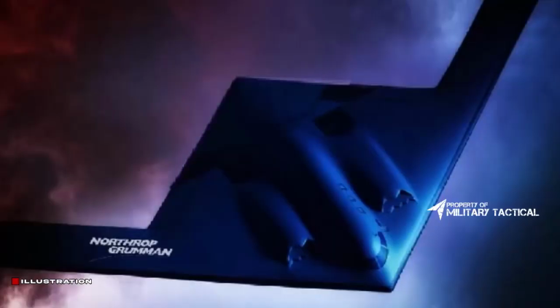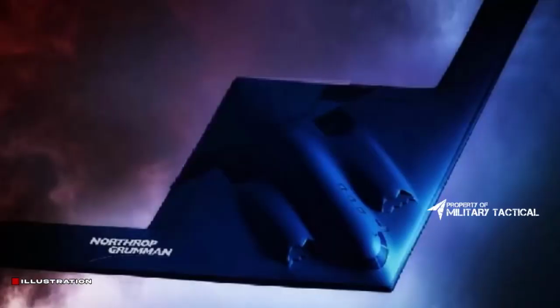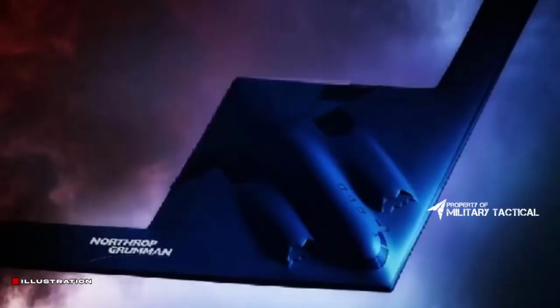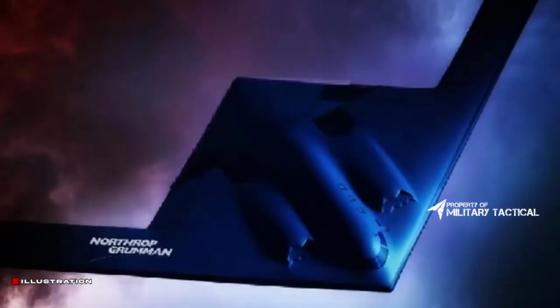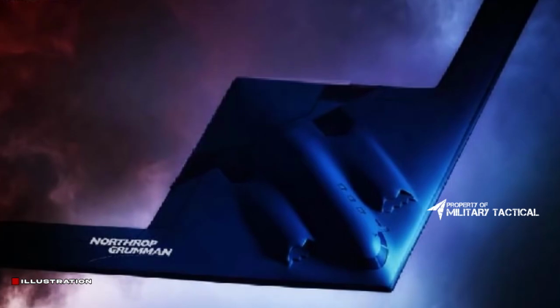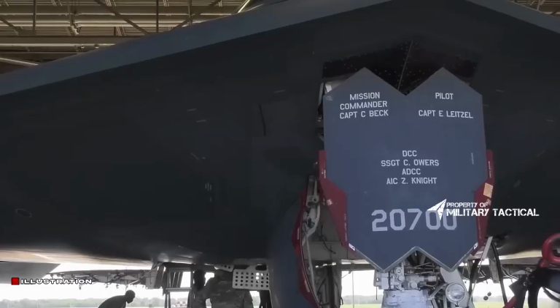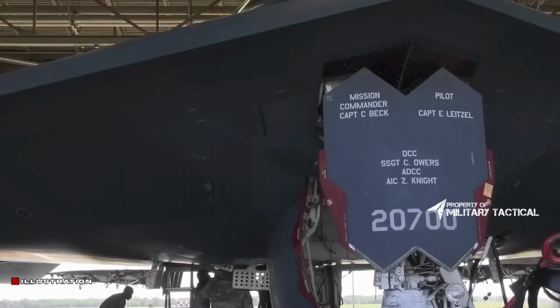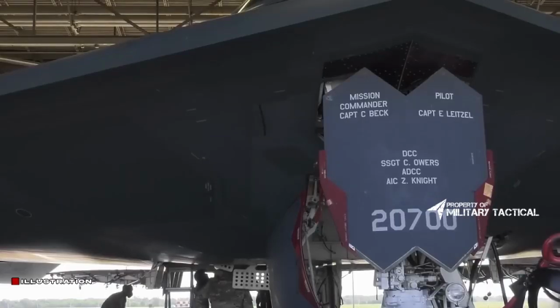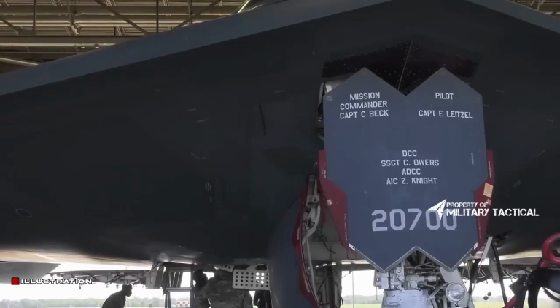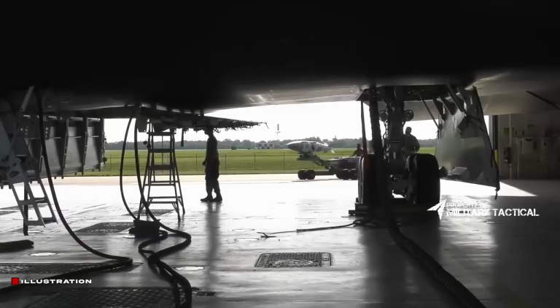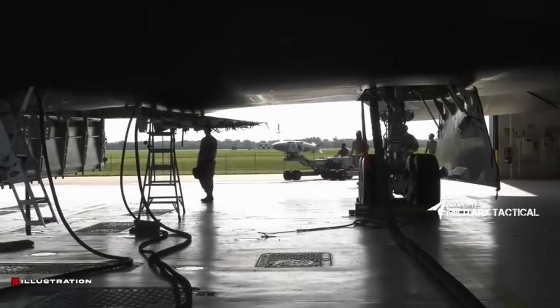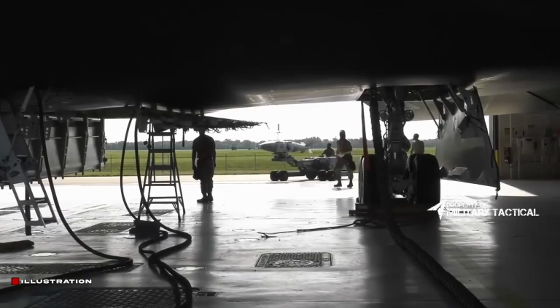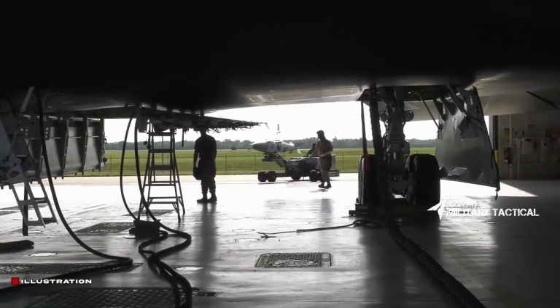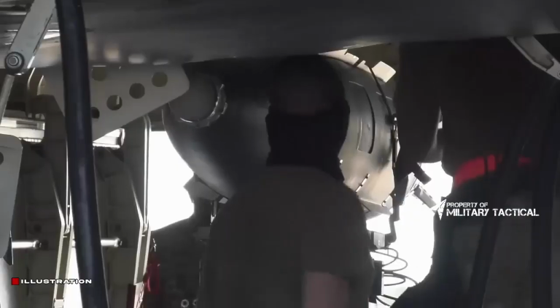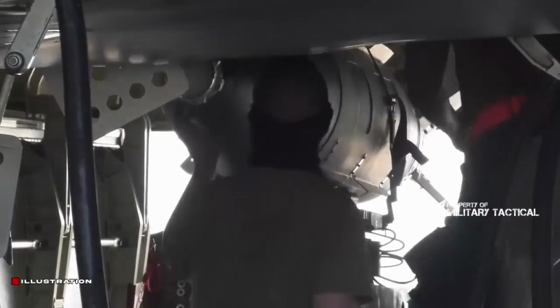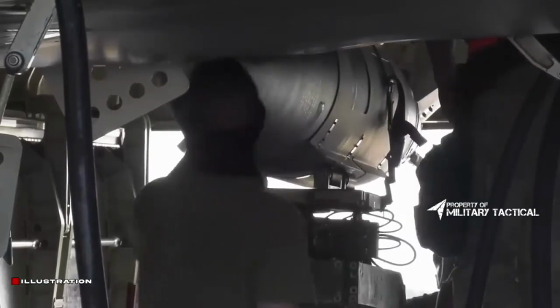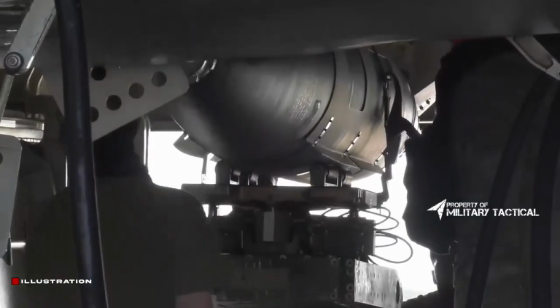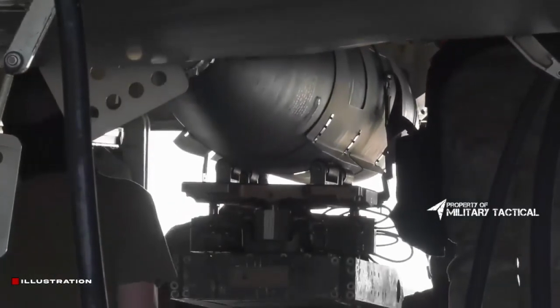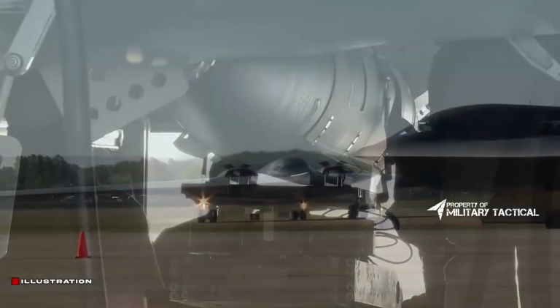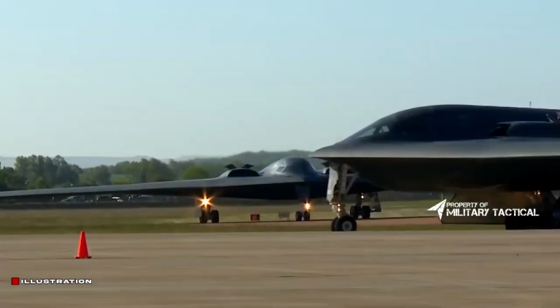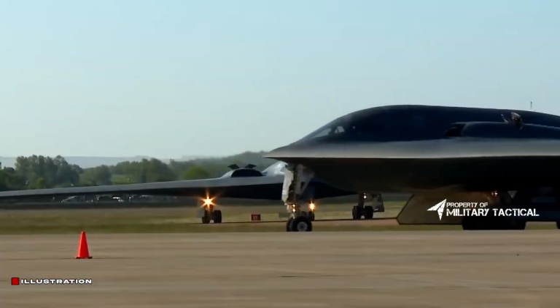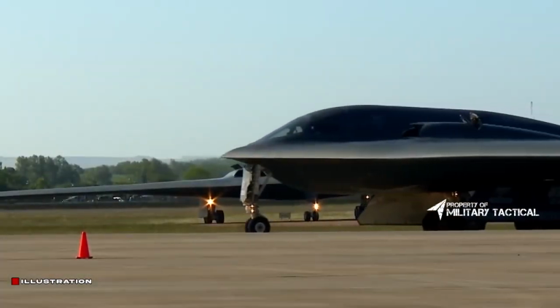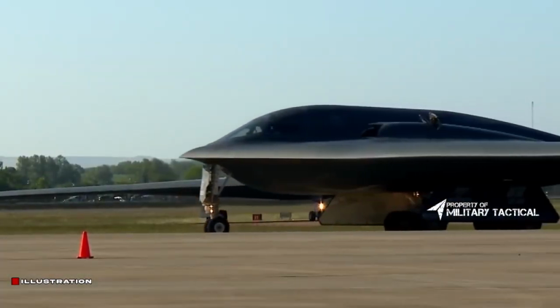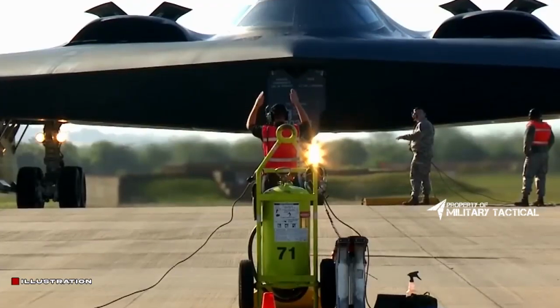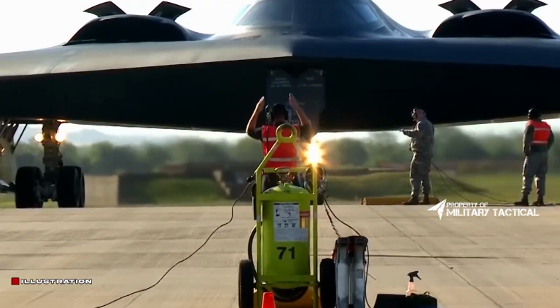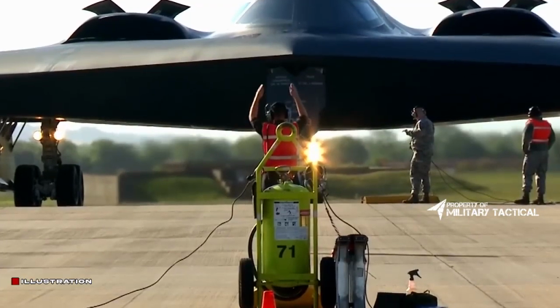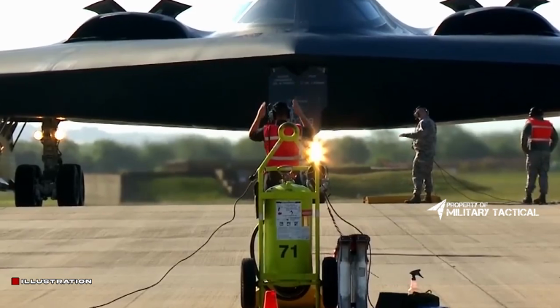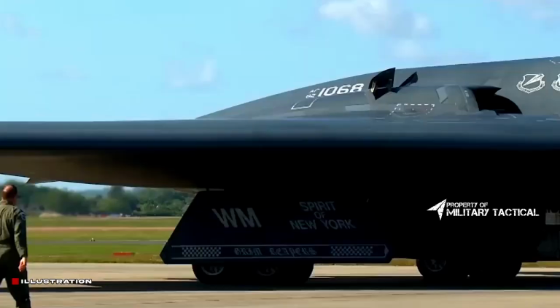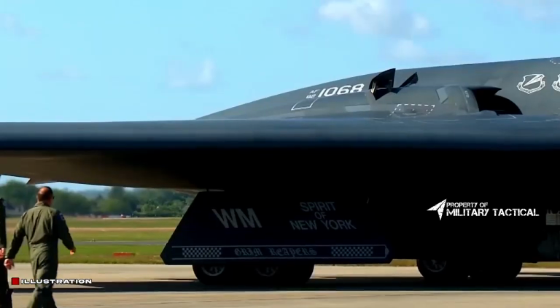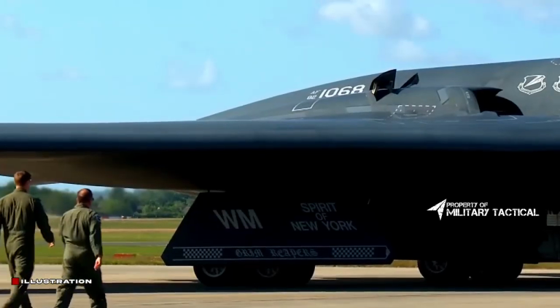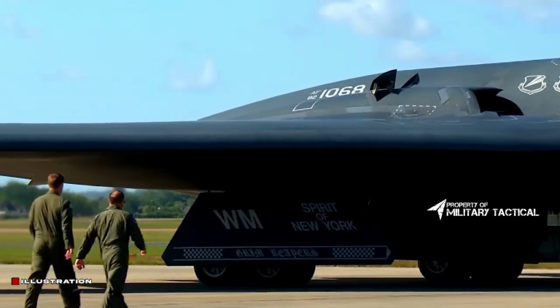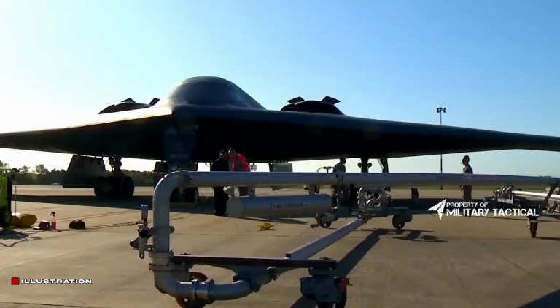Simply said, it cannot — or is extremely difficult to — be detected by radars, and can hit enemy targets even before their defensive systems notice they have been struck. It can attack enemy targets with conventional missiles as well as nuclear weapons.